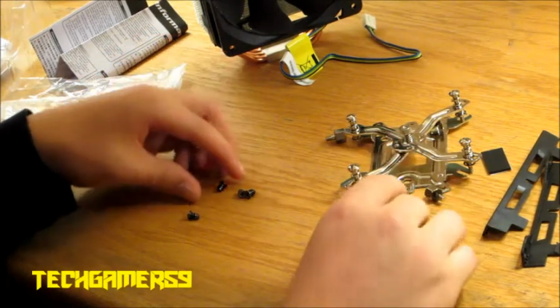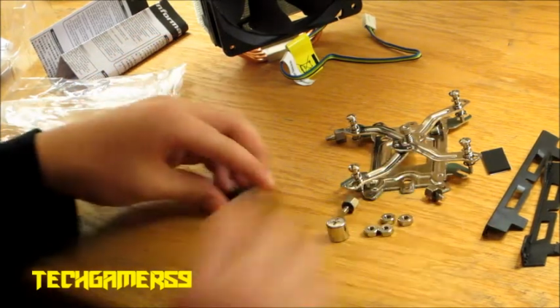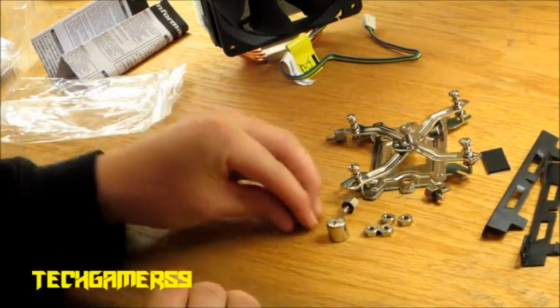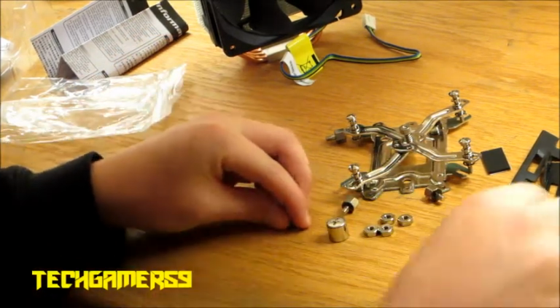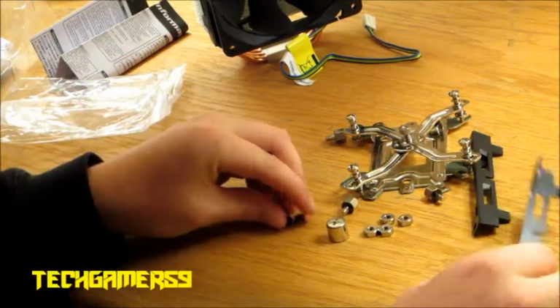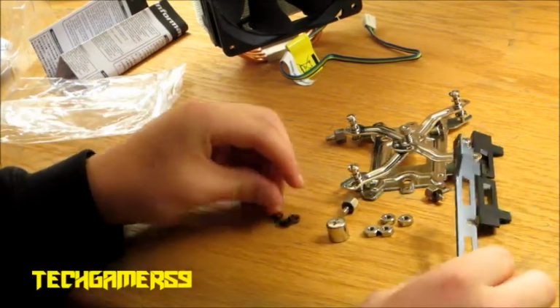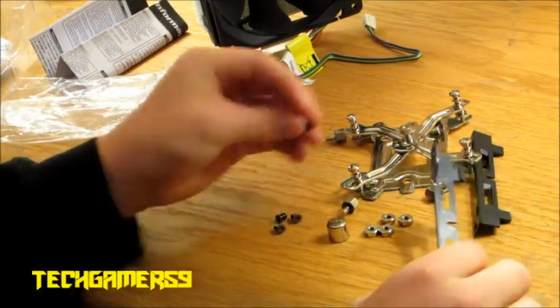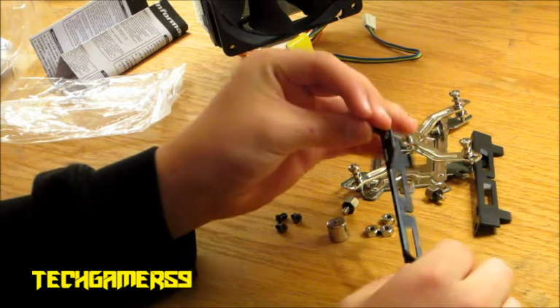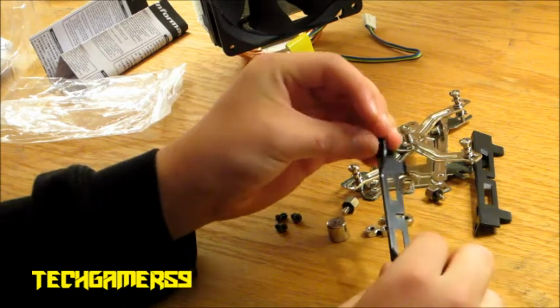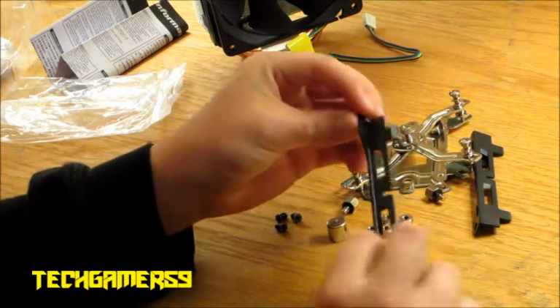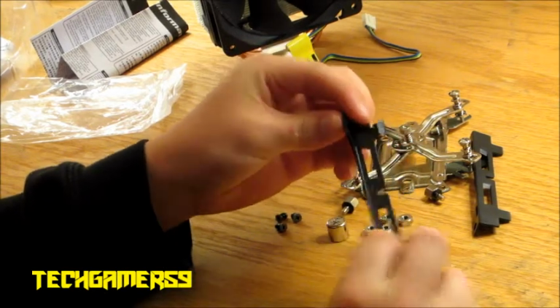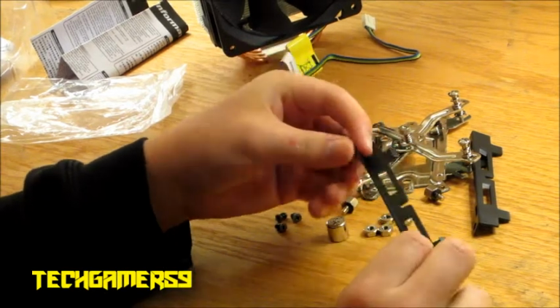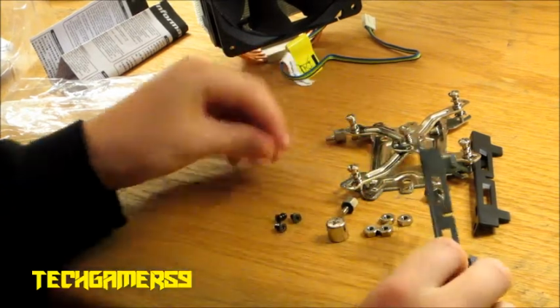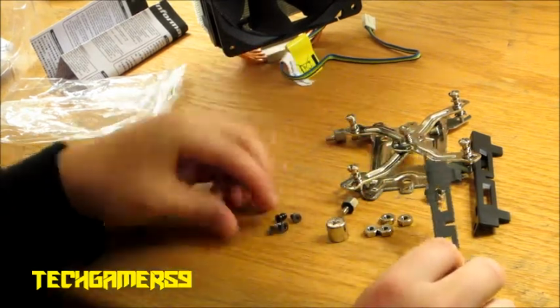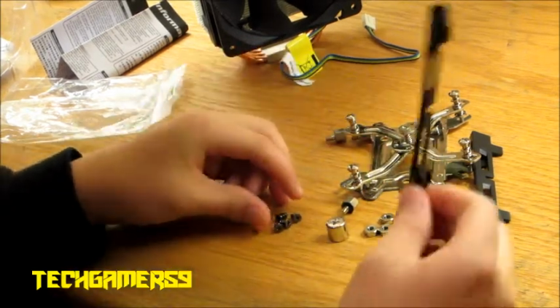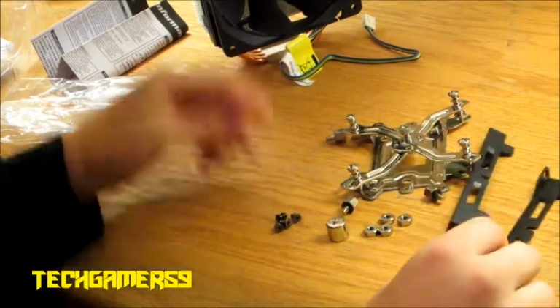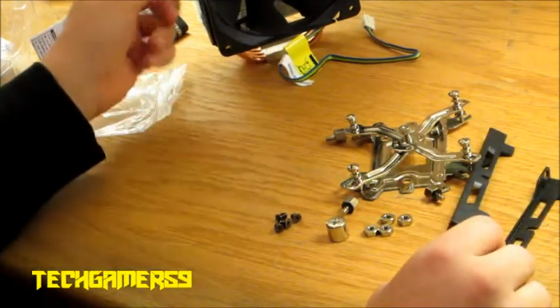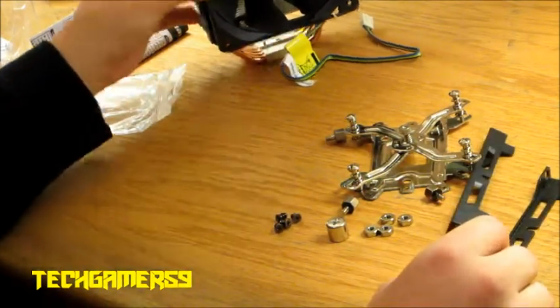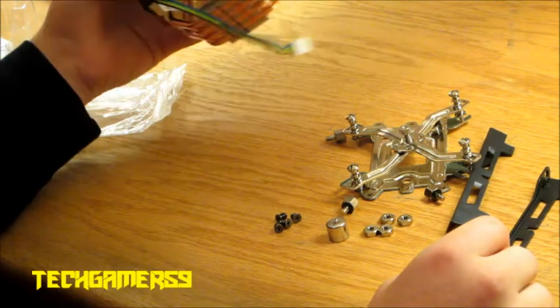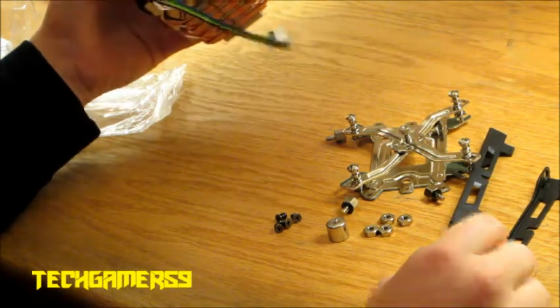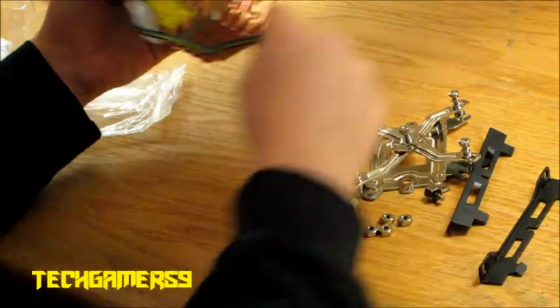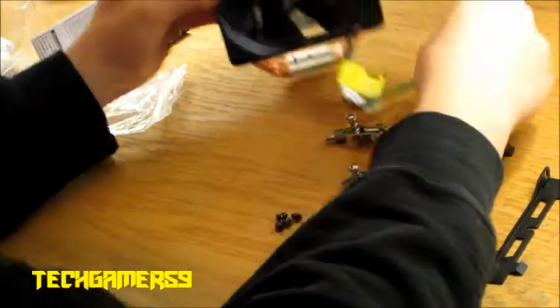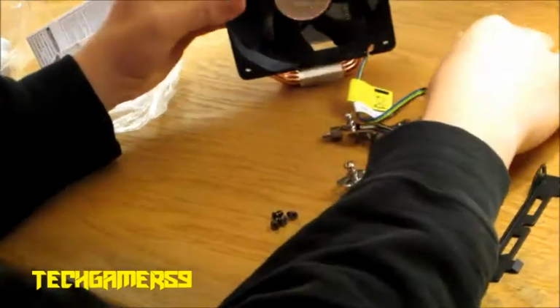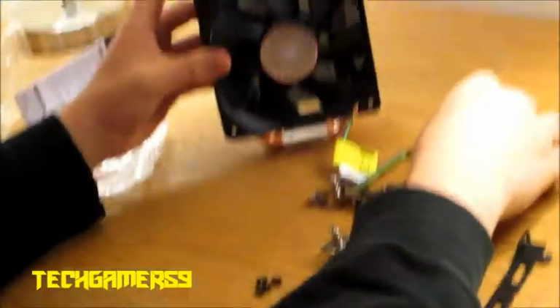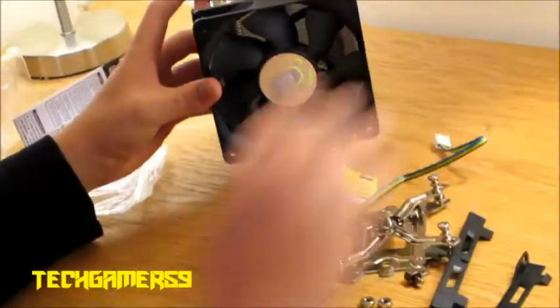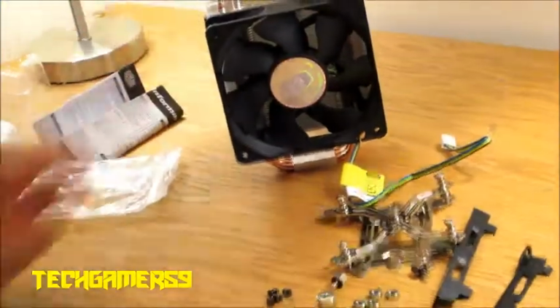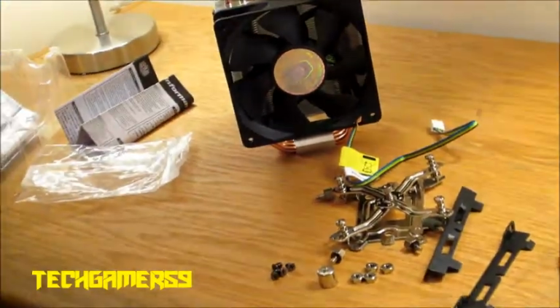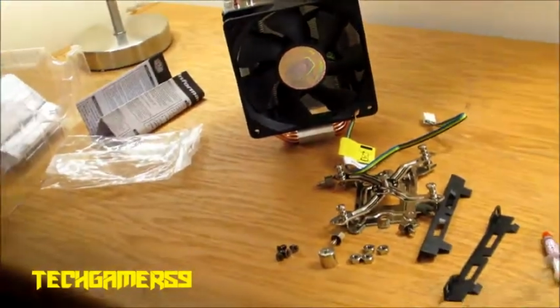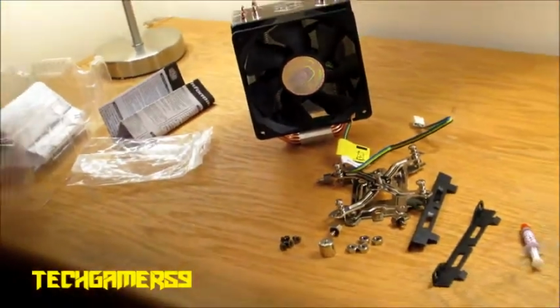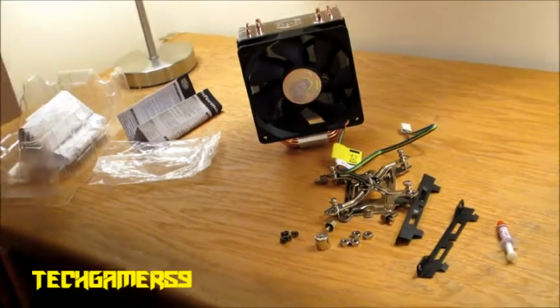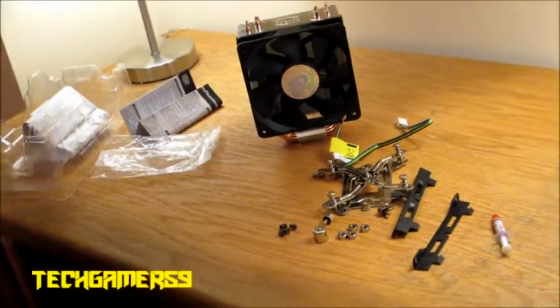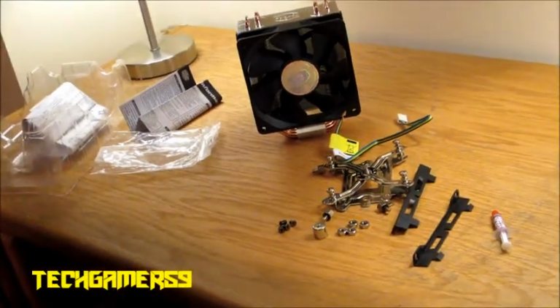And then we got the four screws for mounting a second fan onto the bracket so you can put it on the back. That's about all I have today for this unboxing. If you like it, please subscribe, and I'll see you later.